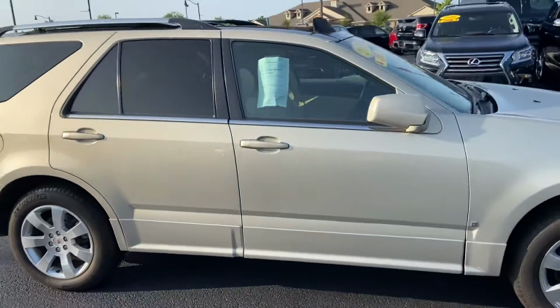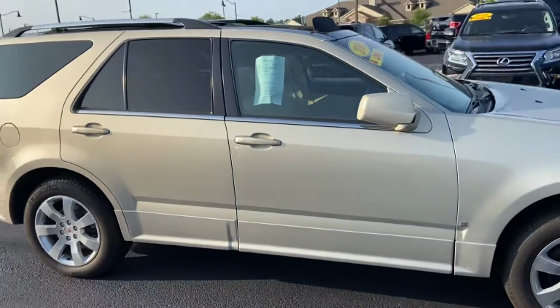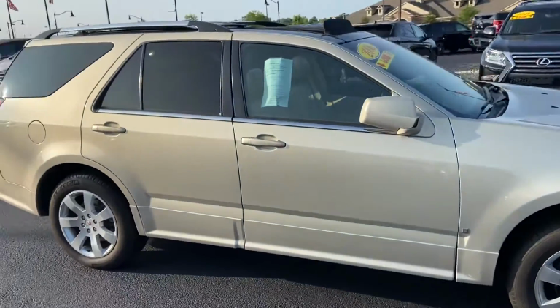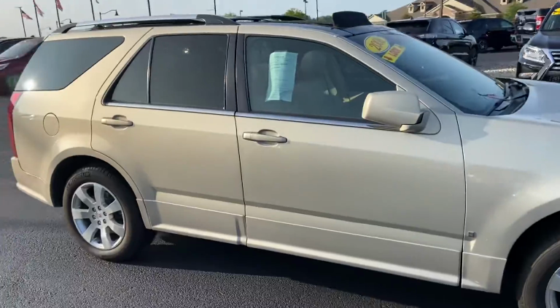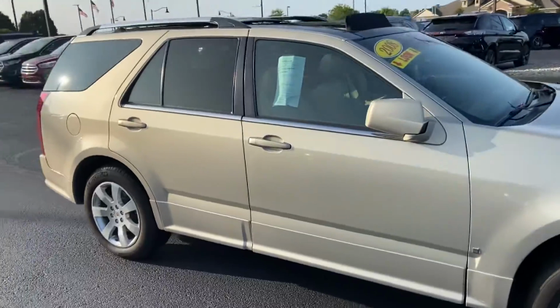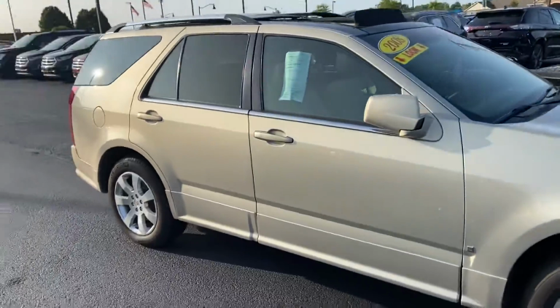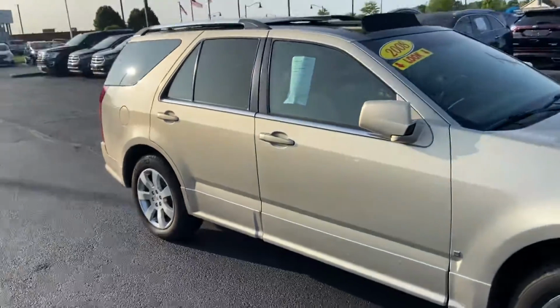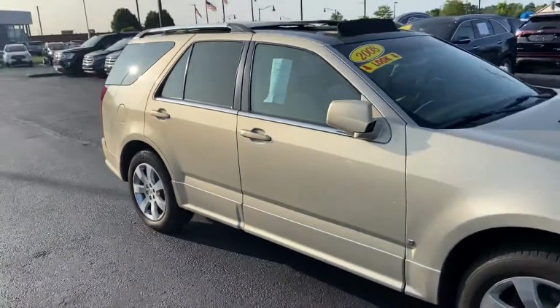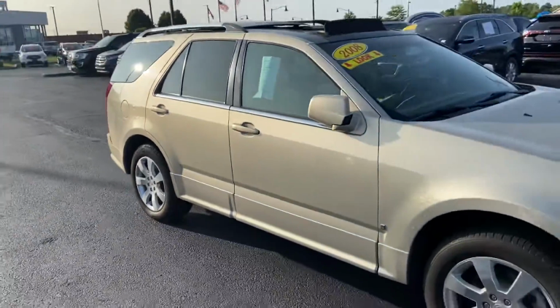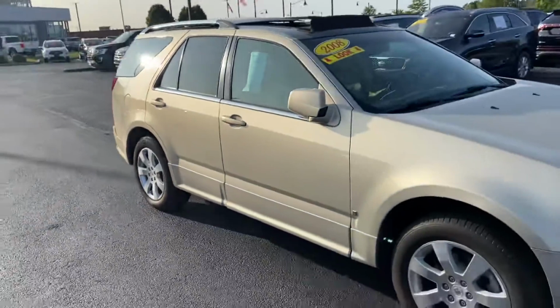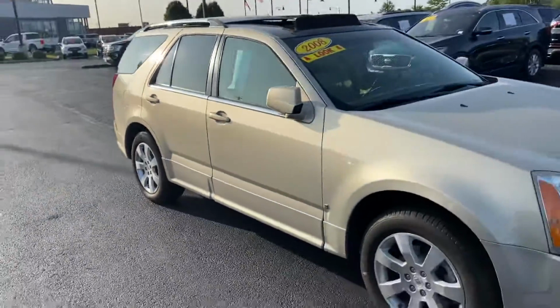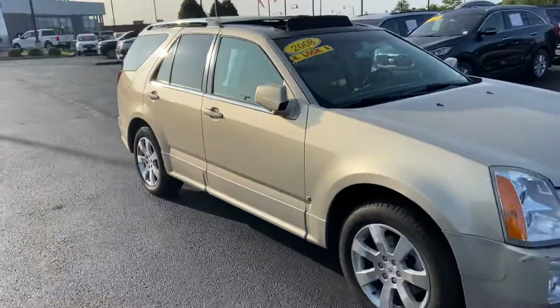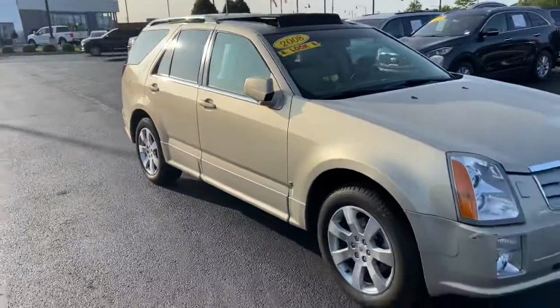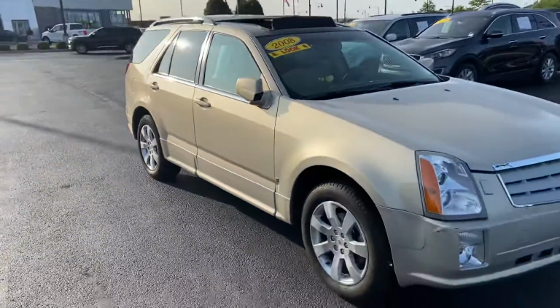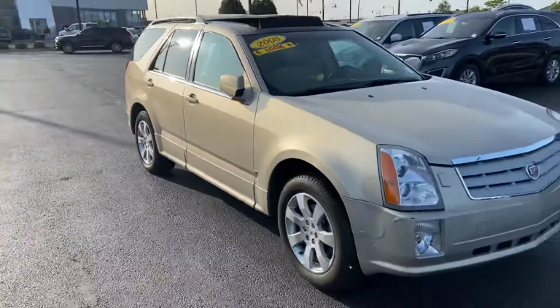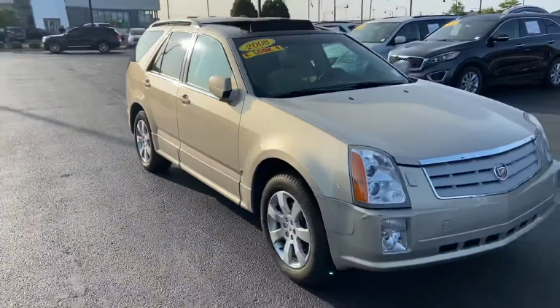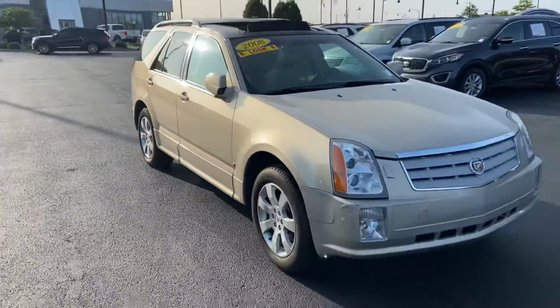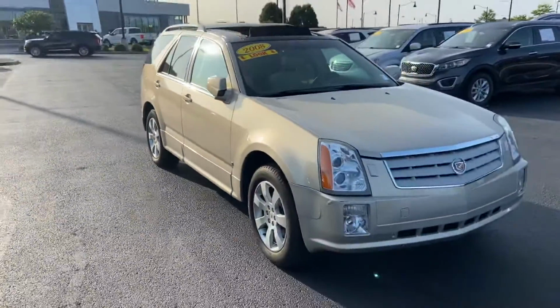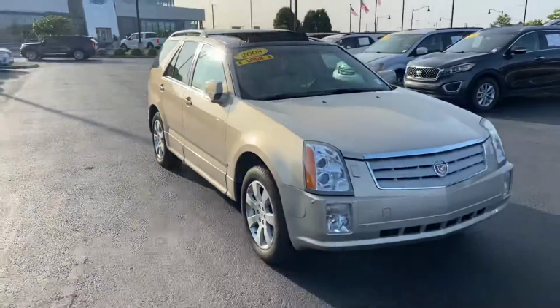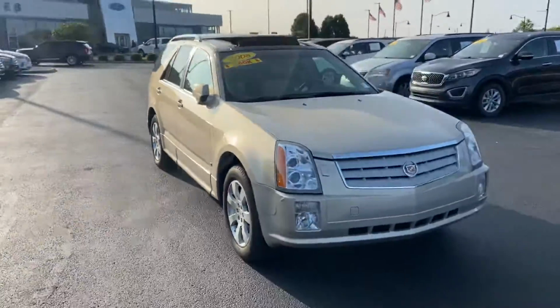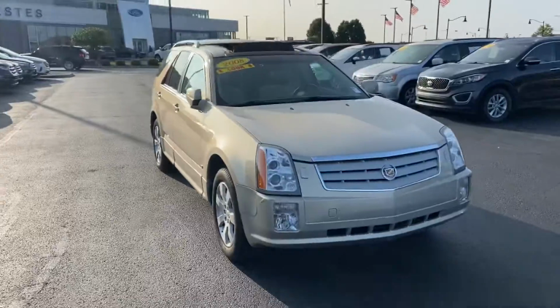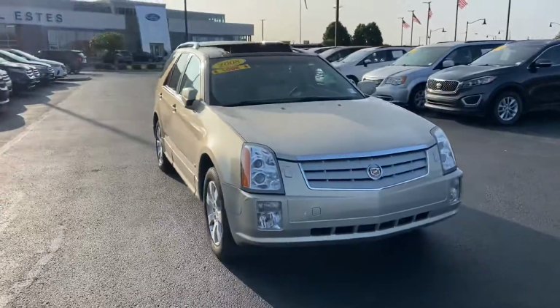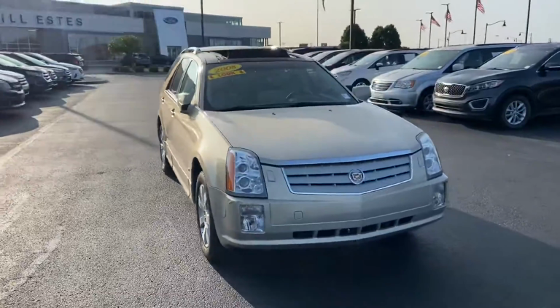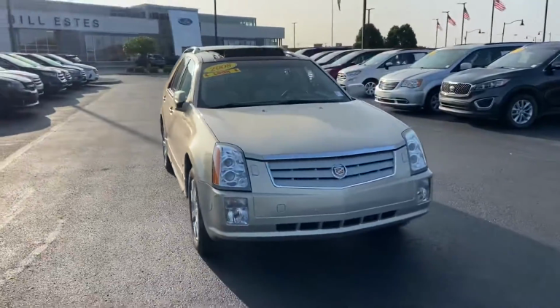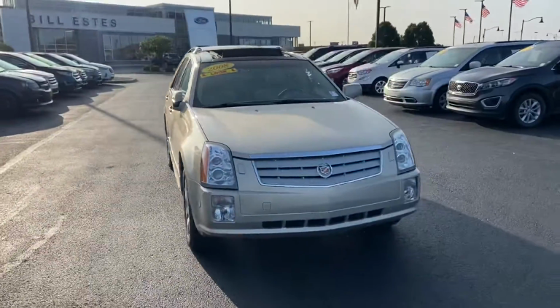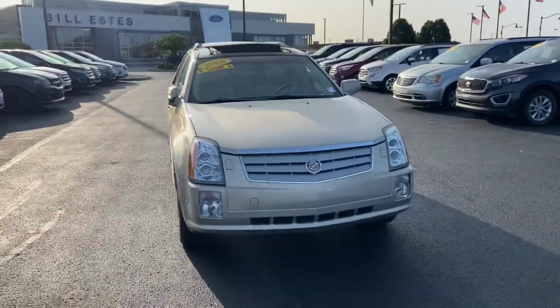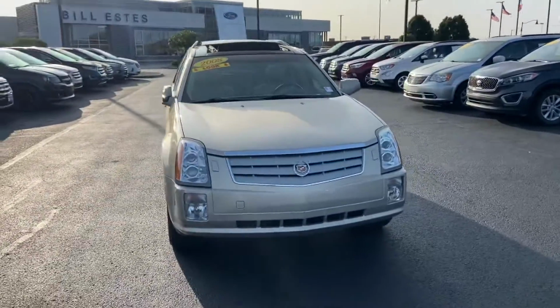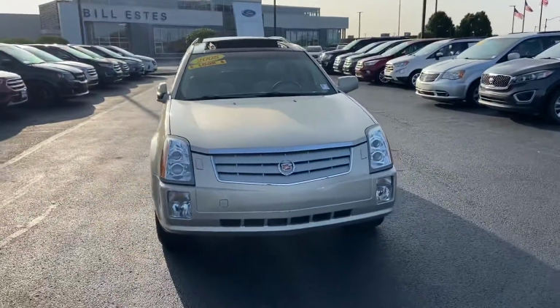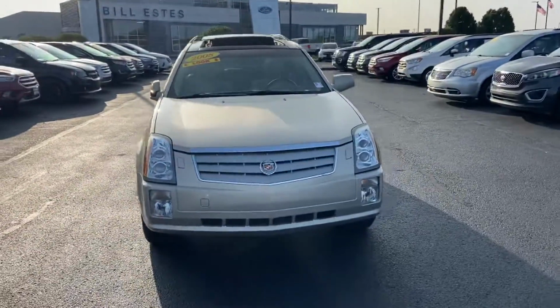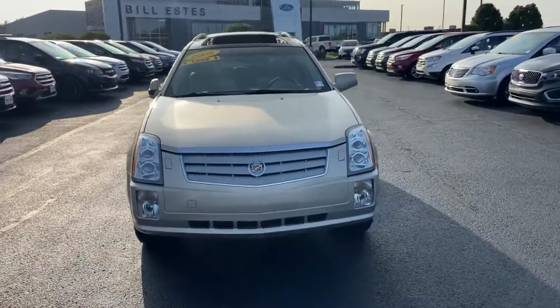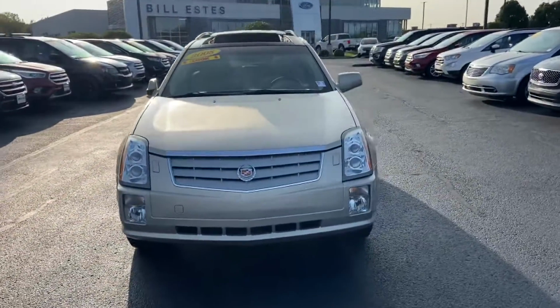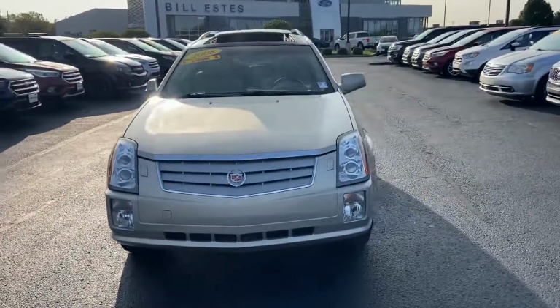It is the 2008 Cadillac SRX. My name is Steve Angle at Bill Estes Ford. 317-852-2231.